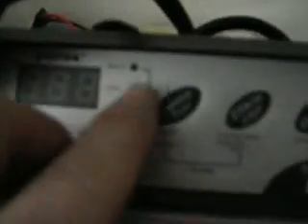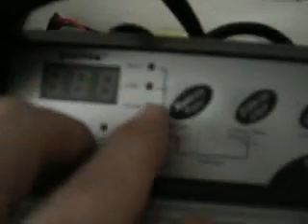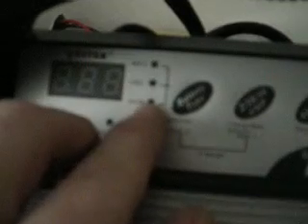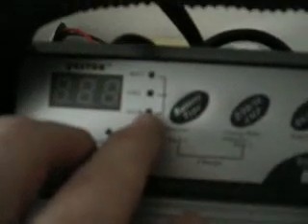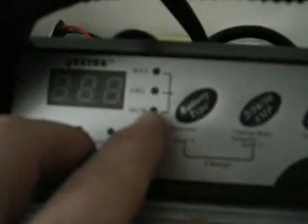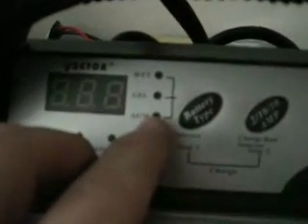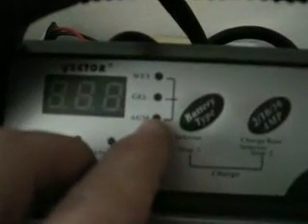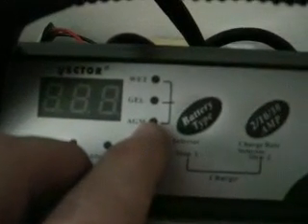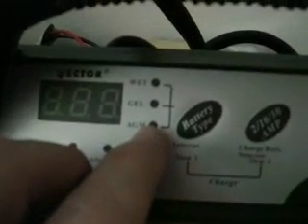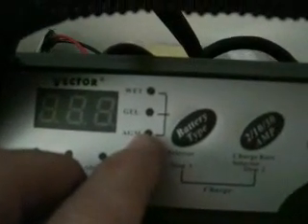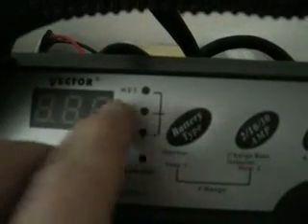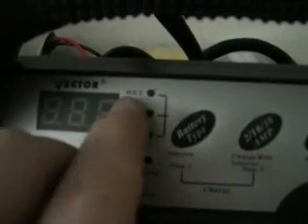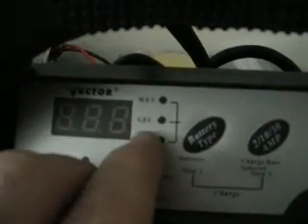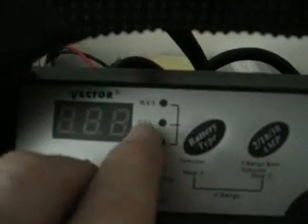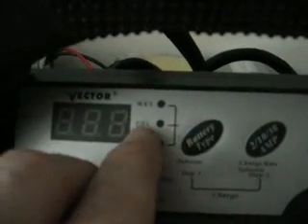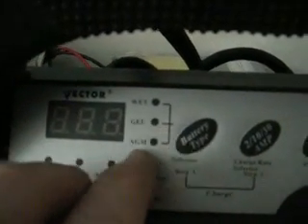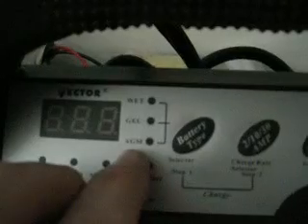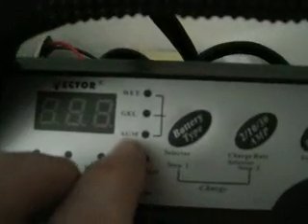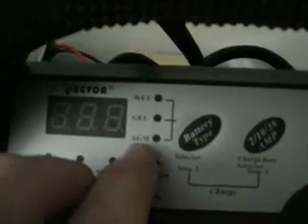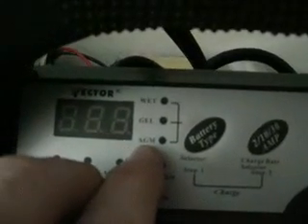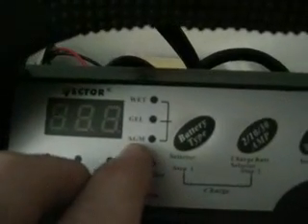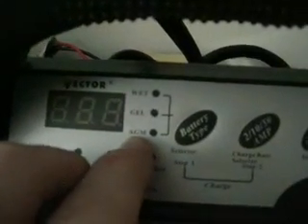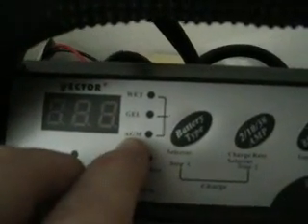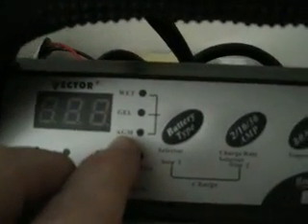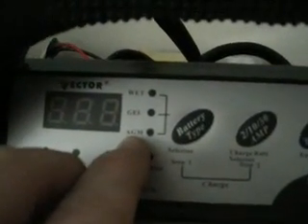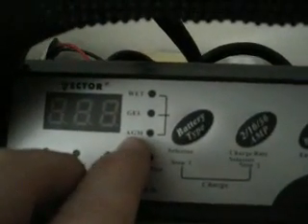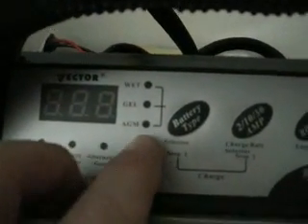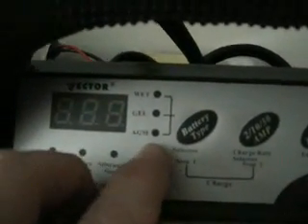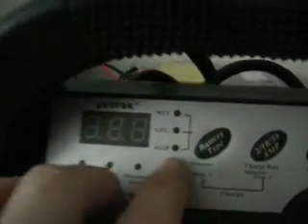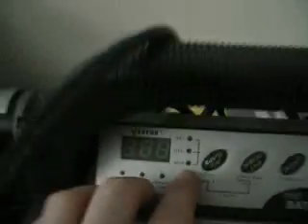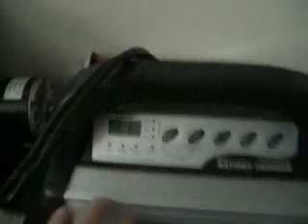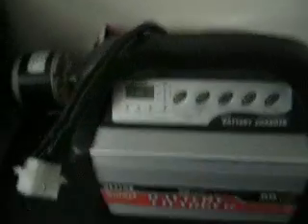This is an AGP charger. As you can see: wet, gel, AGP. I don't know if this is going to be able to show on YouTube, but it says that.